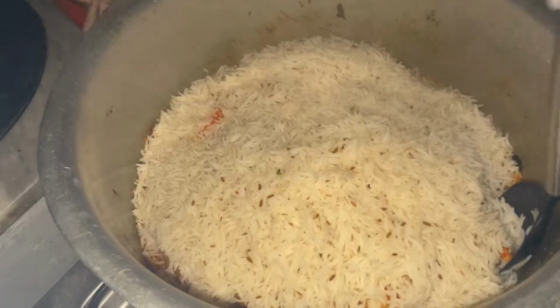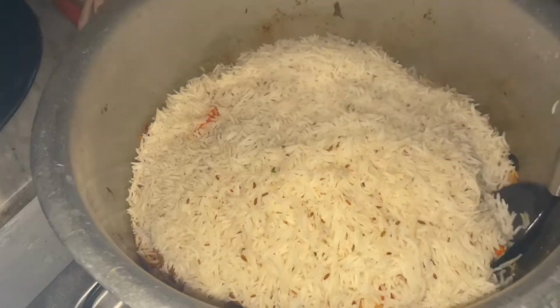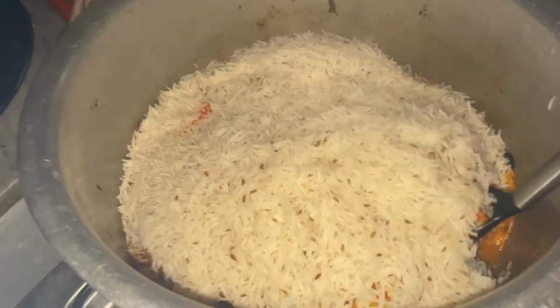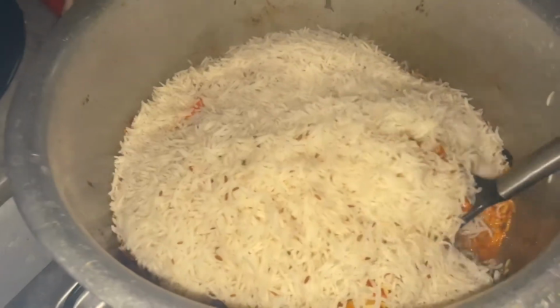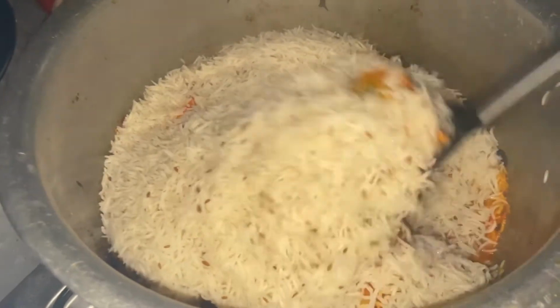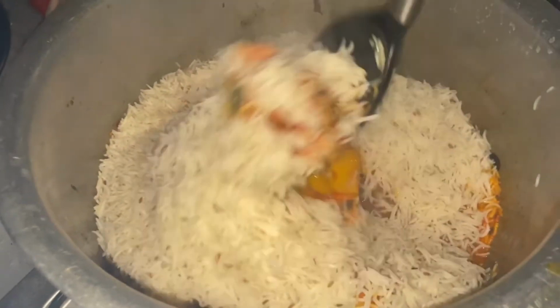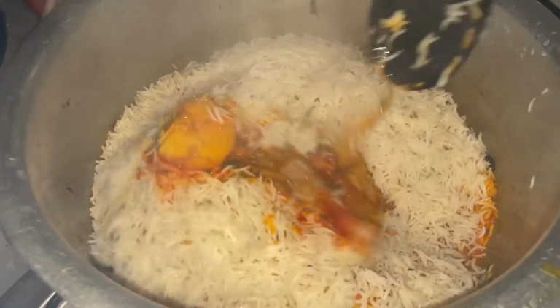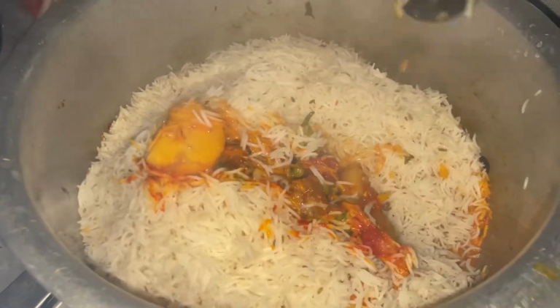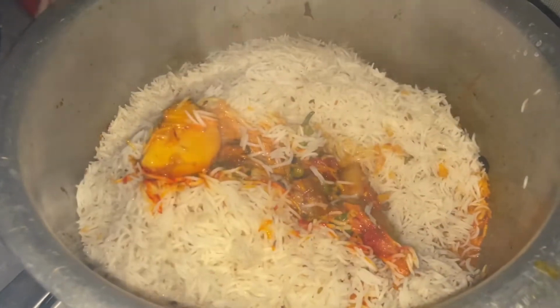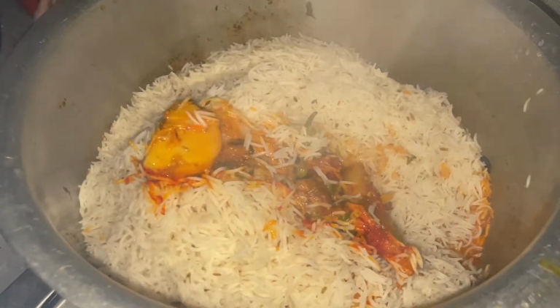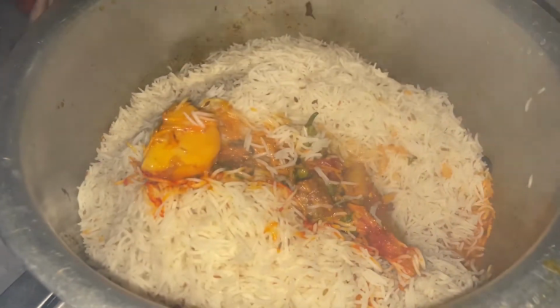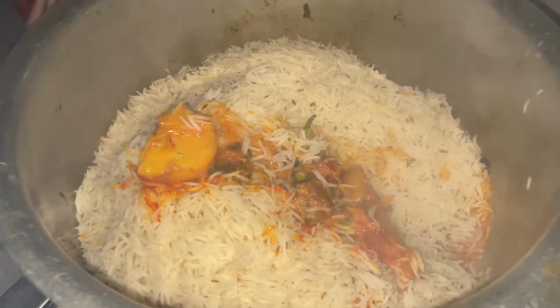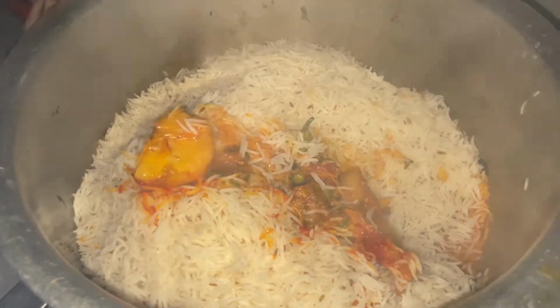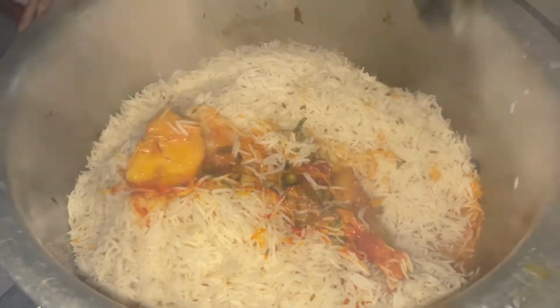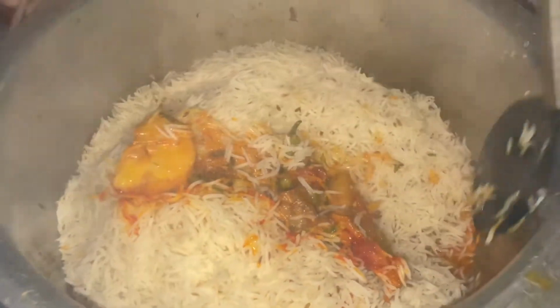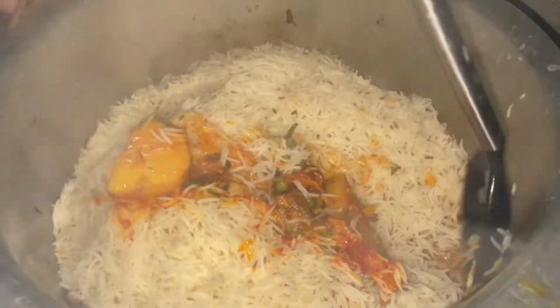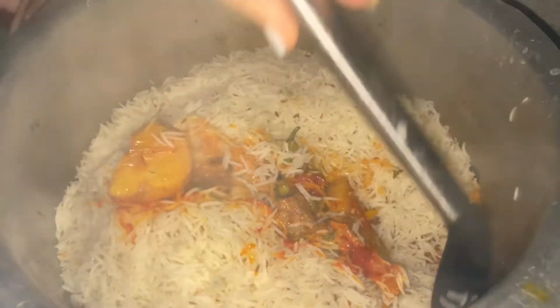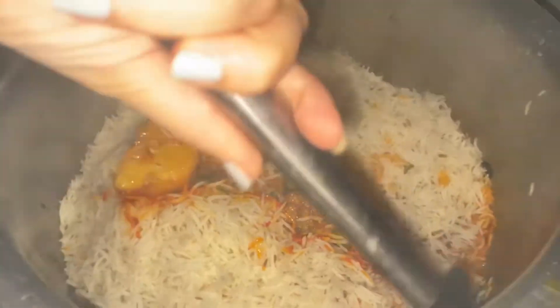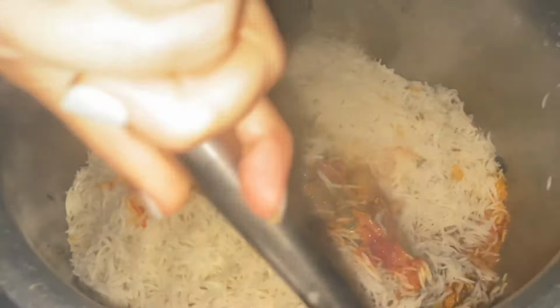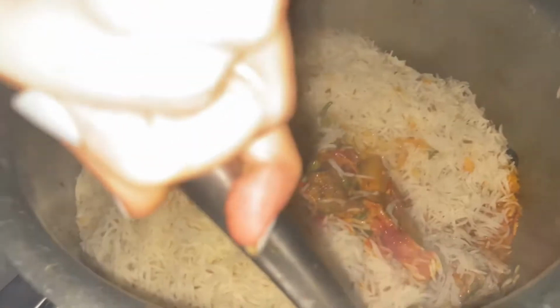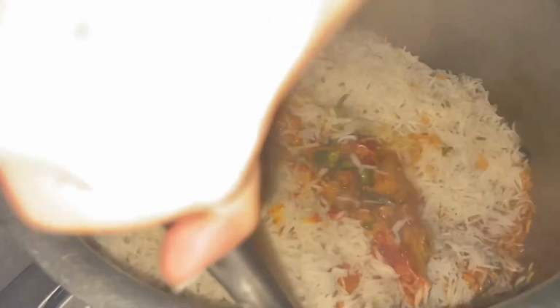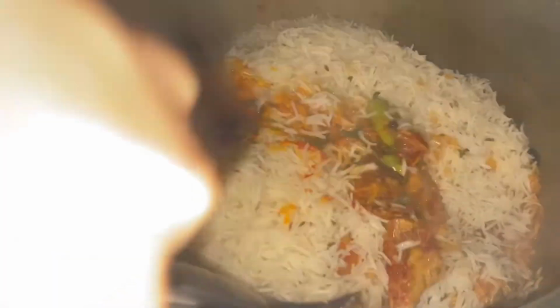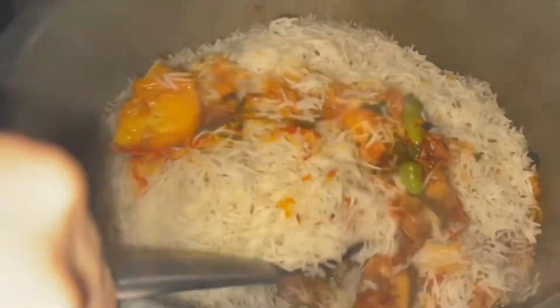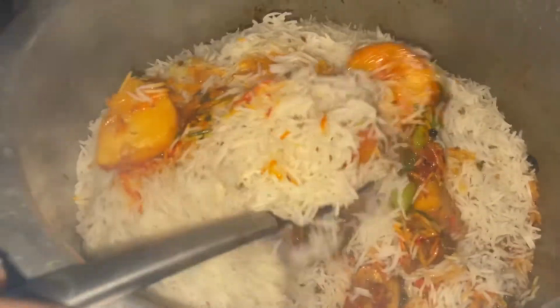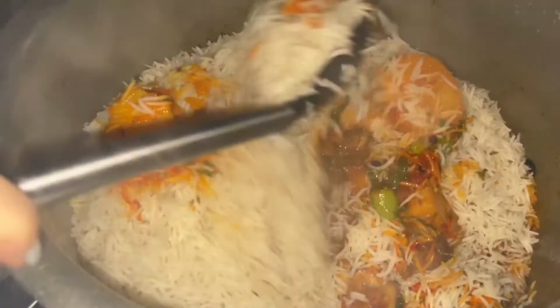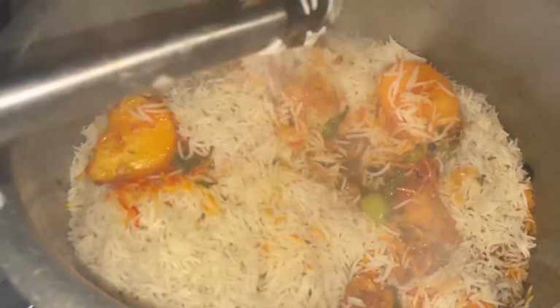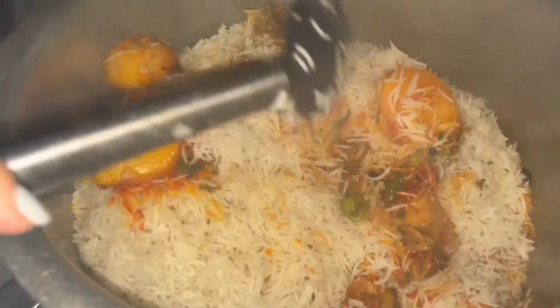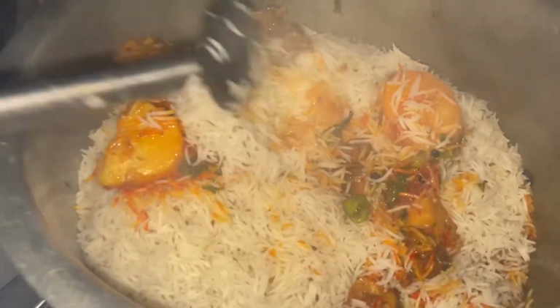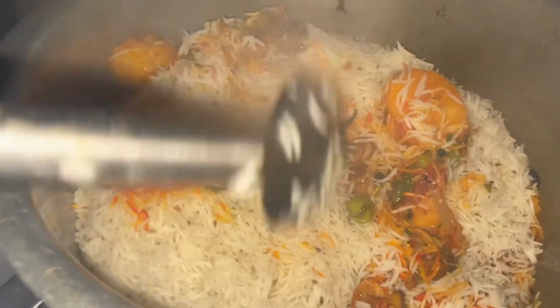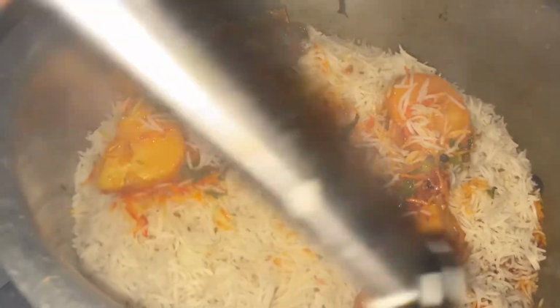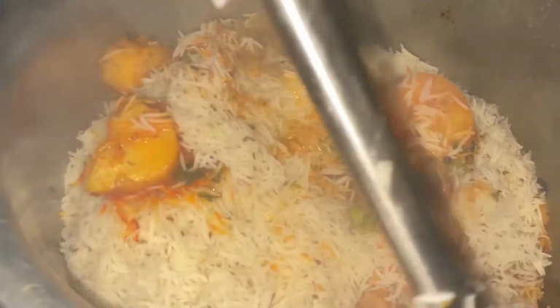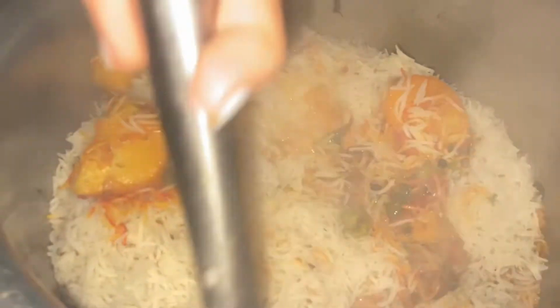Hello everyone, I hope you all are doing well. Today I am creating a biryani recipe. I don't want to eat it — I thought I made it for my mom.